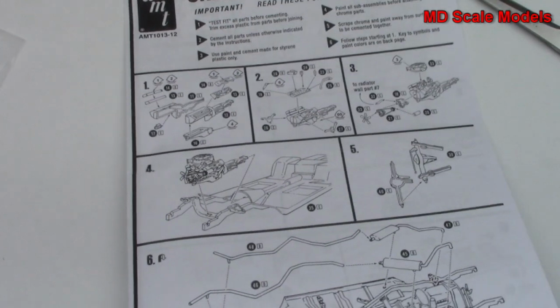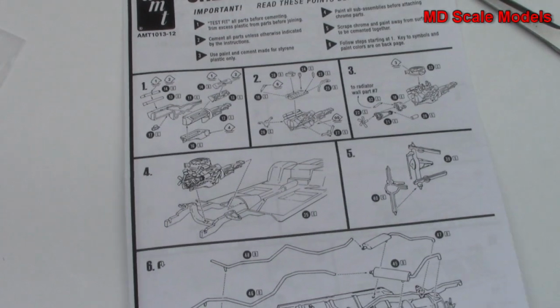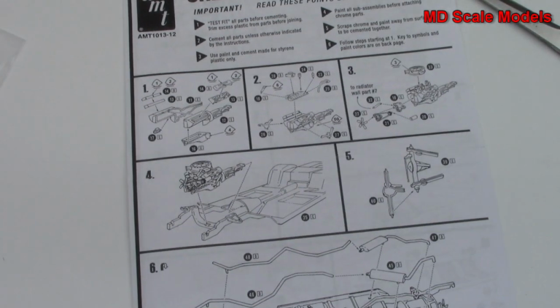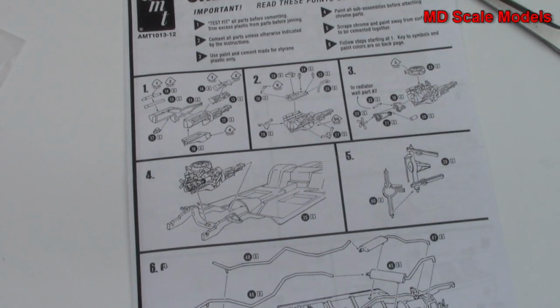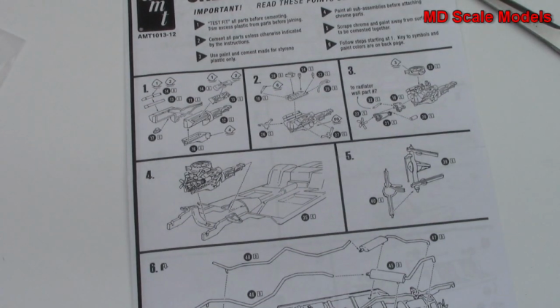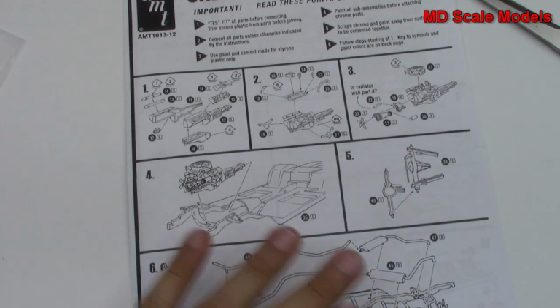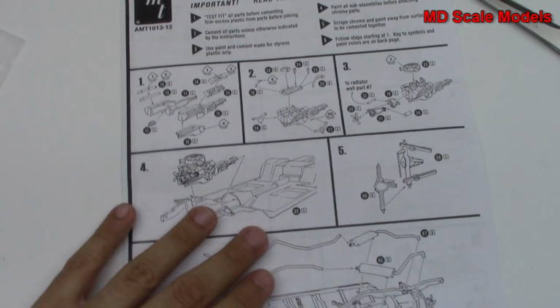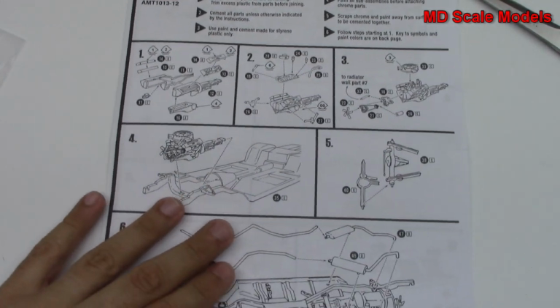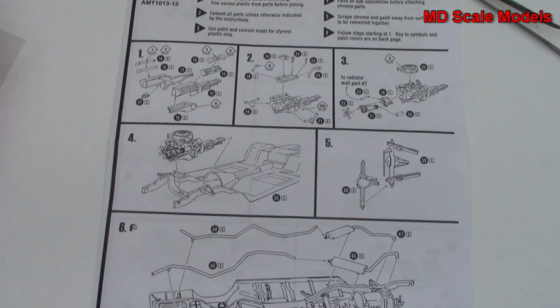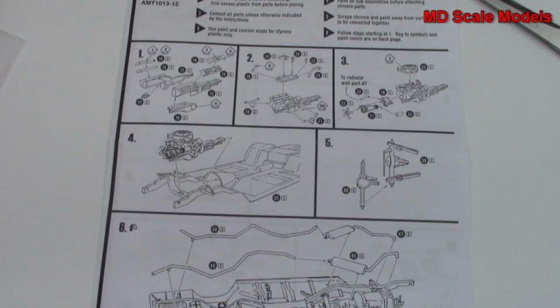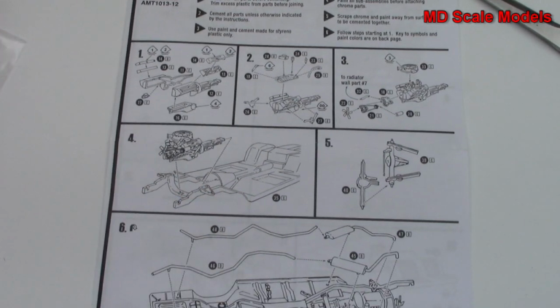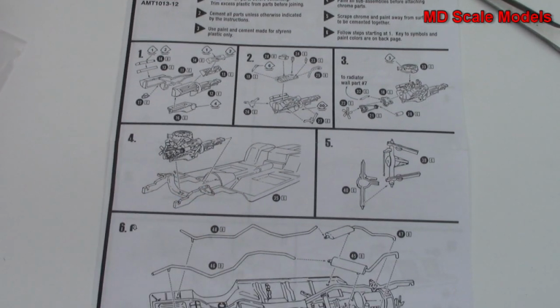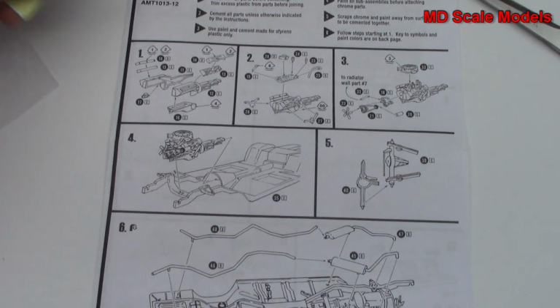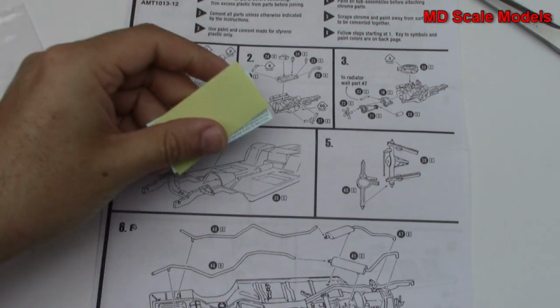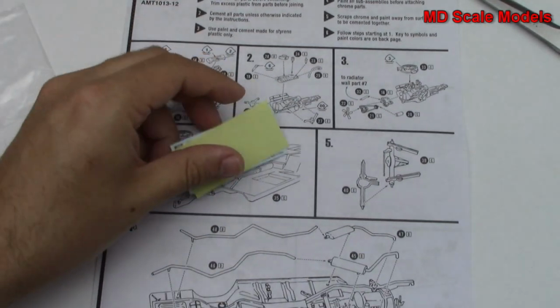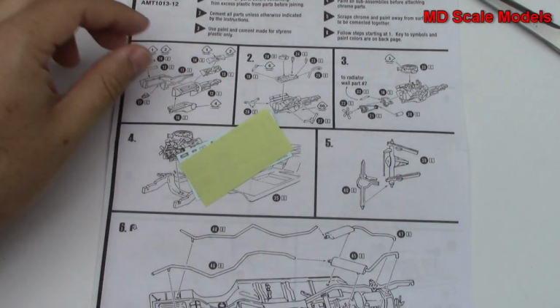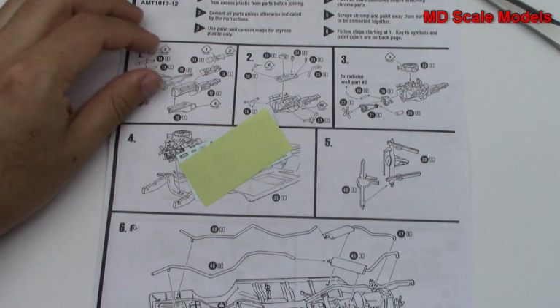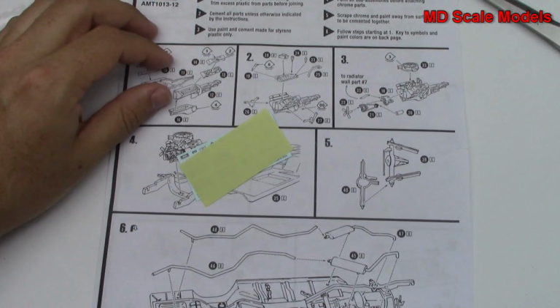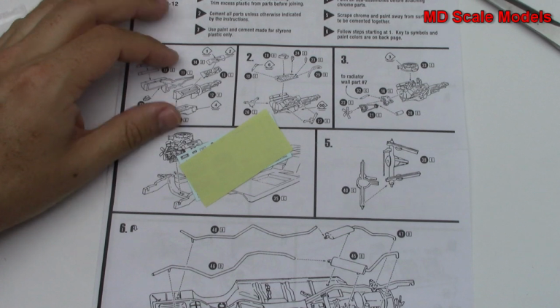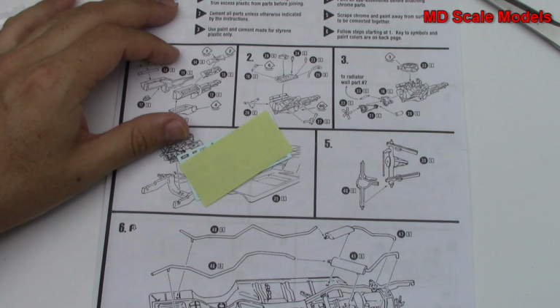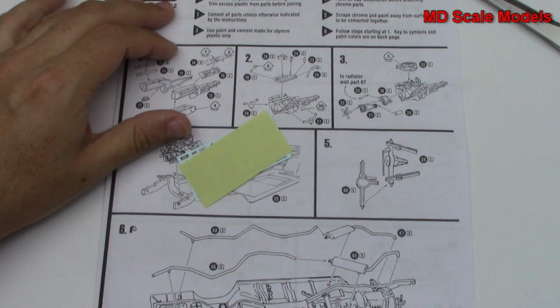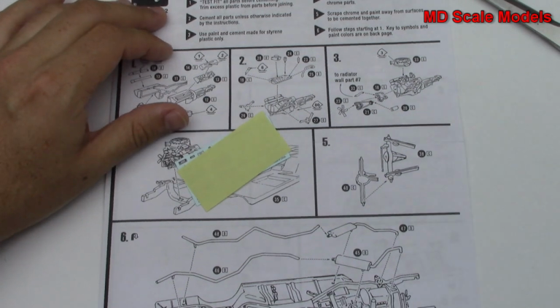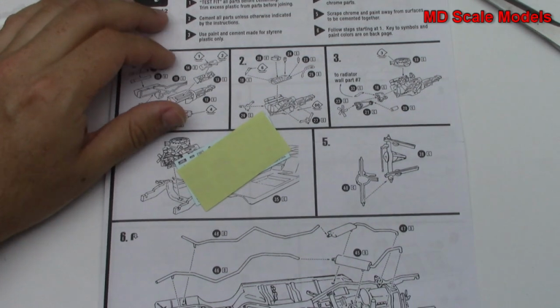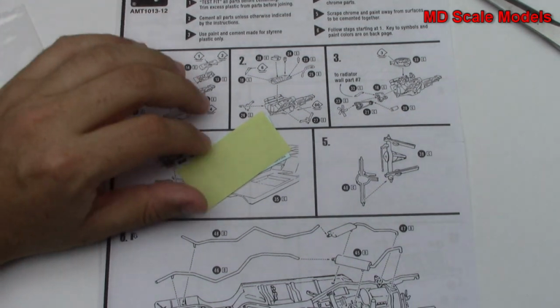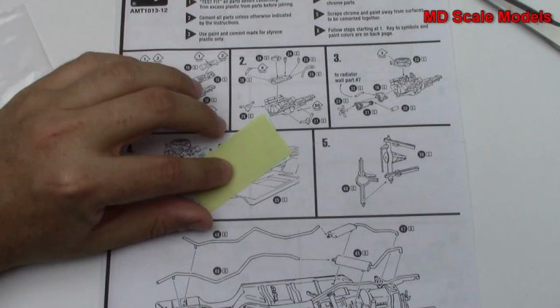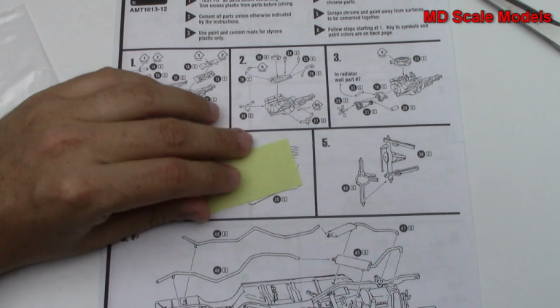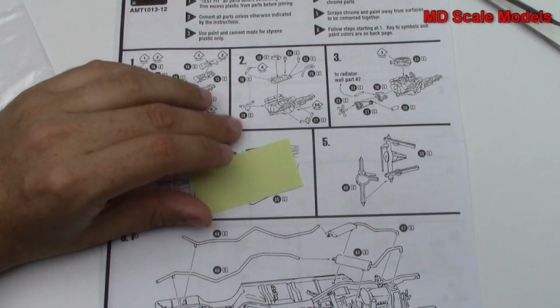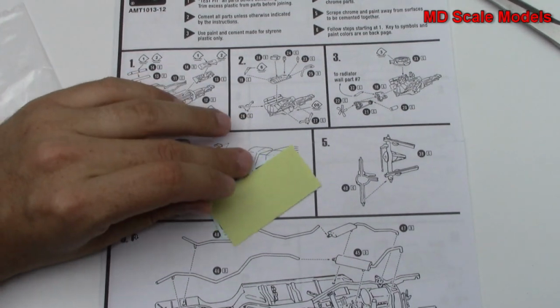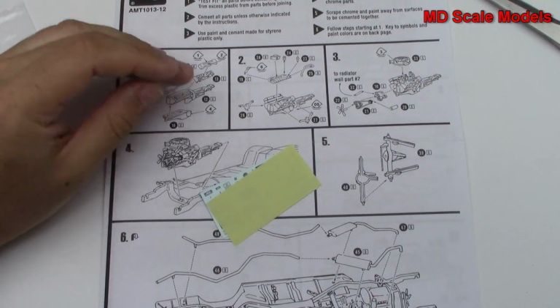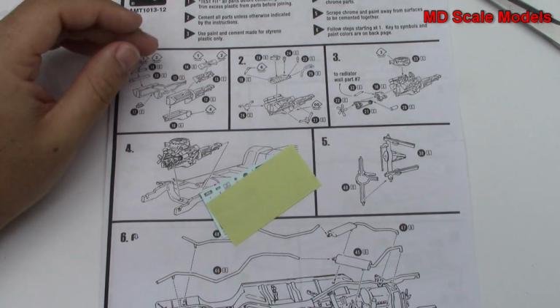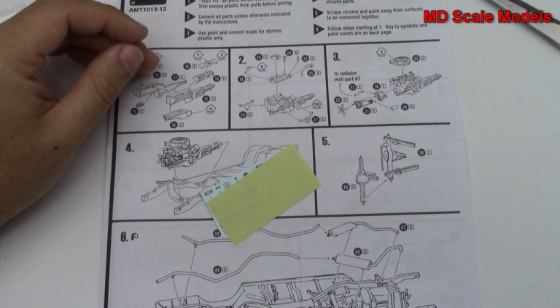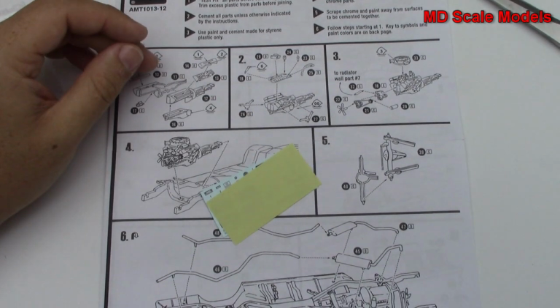Here is the decal and paint guide. Fairly detailed overall — it's going to be a fun little model to build. It's obviously a little older, so it has a fair amount of flashing and mold lines, but that's all easily taken care of.